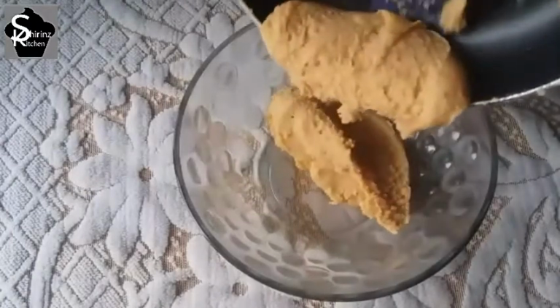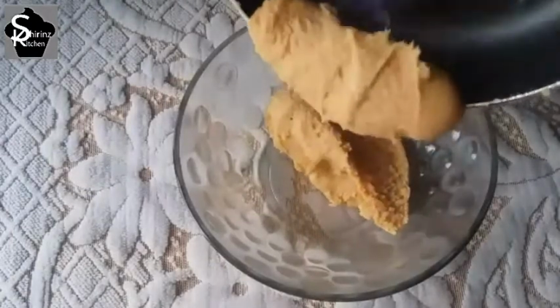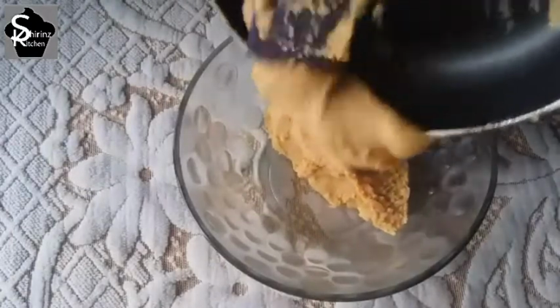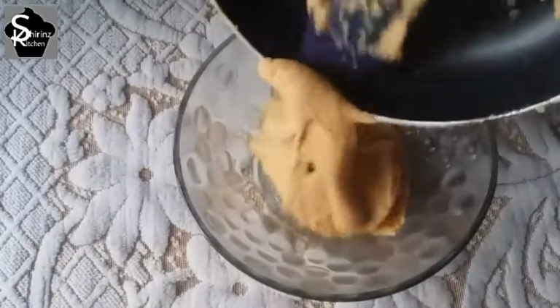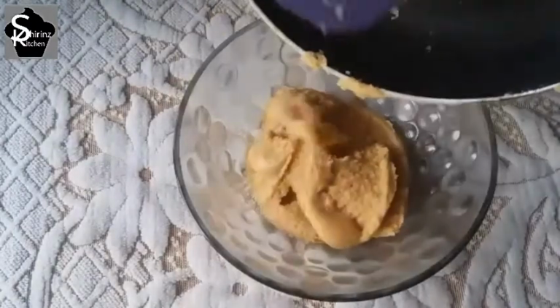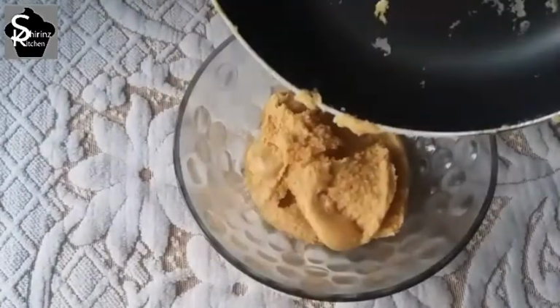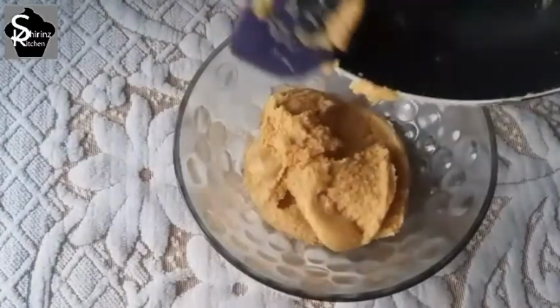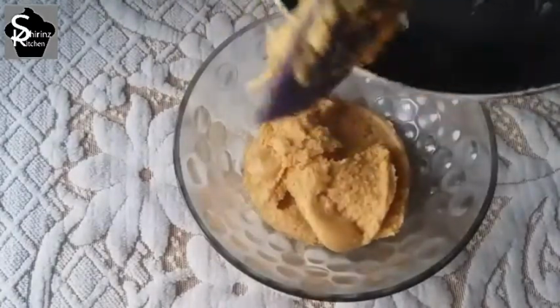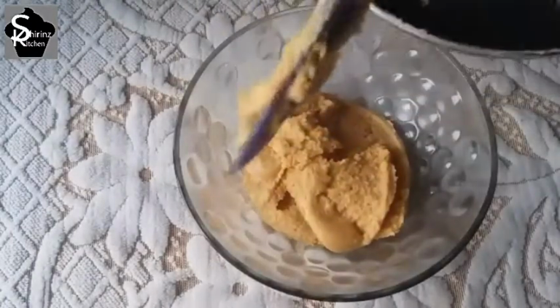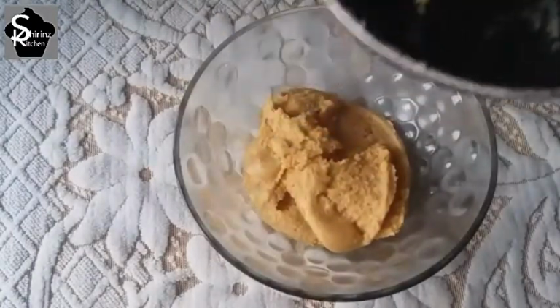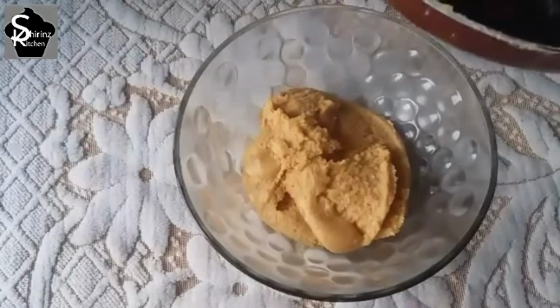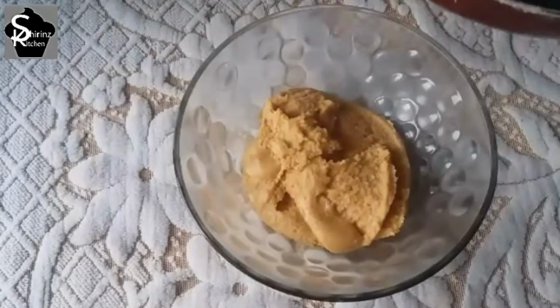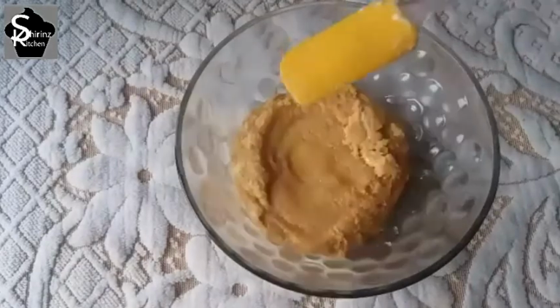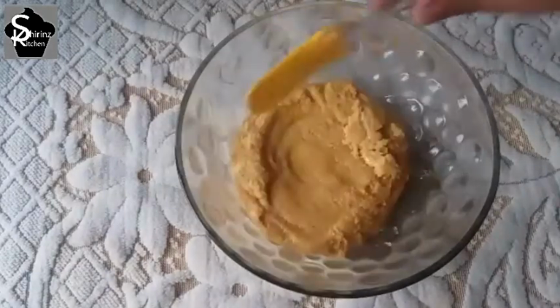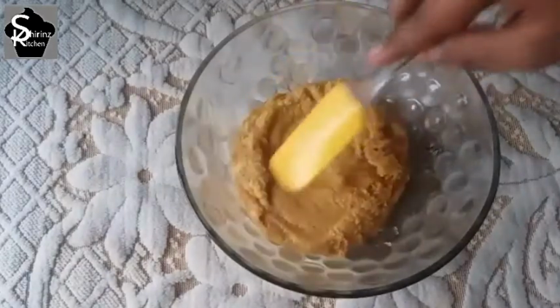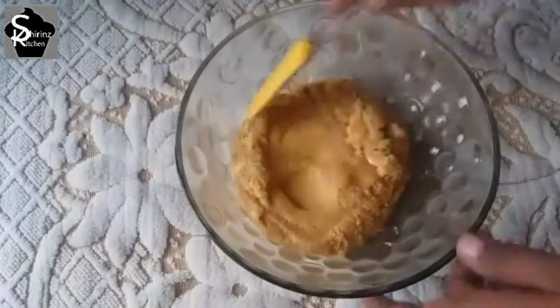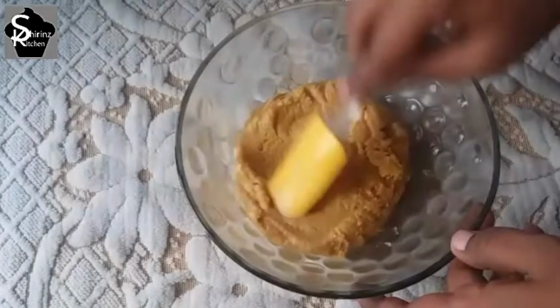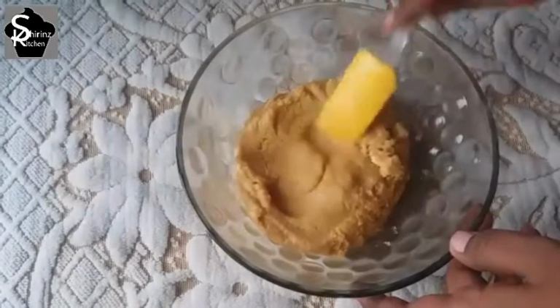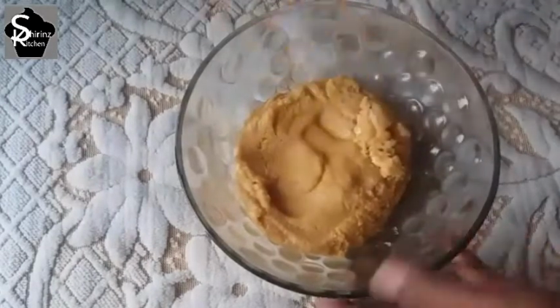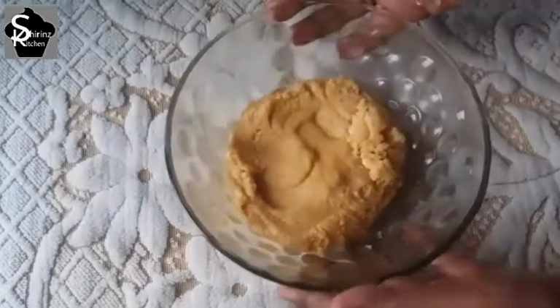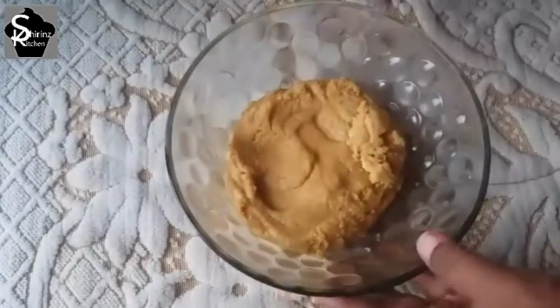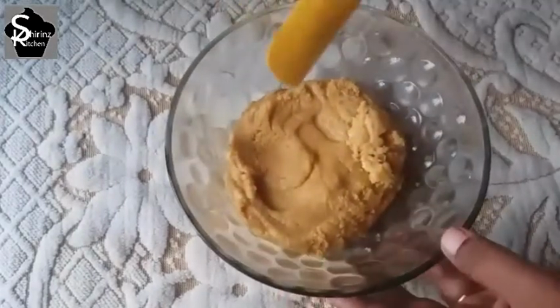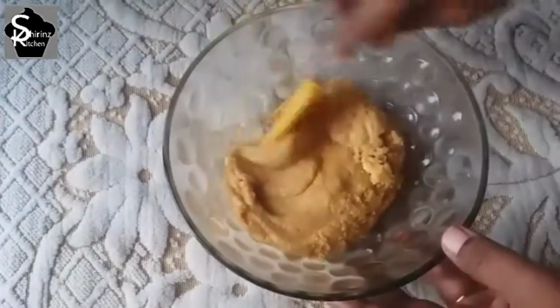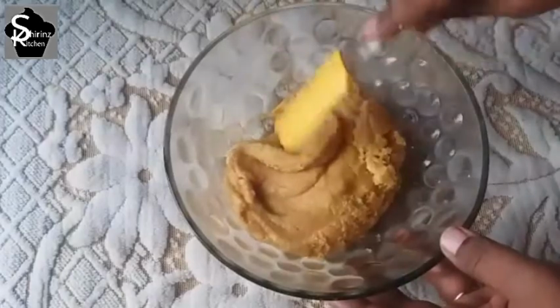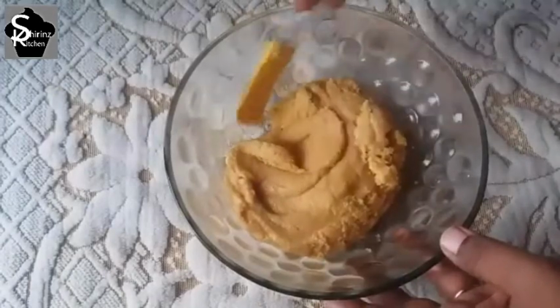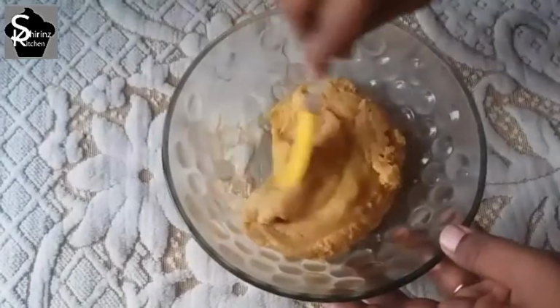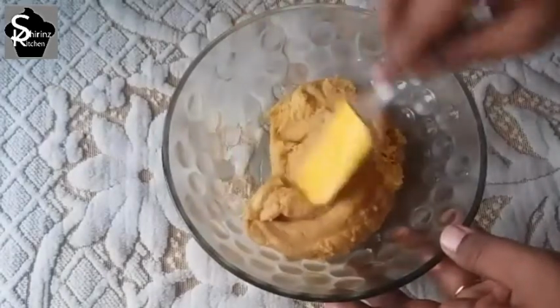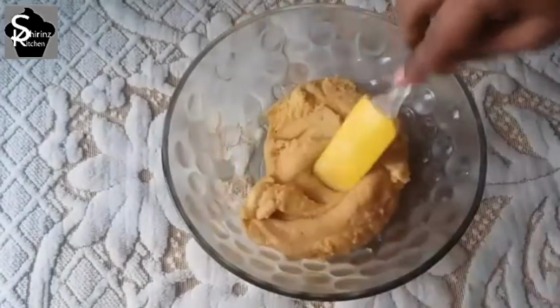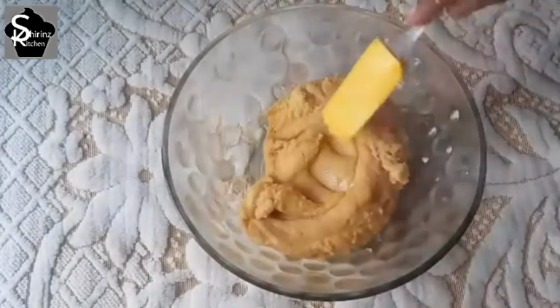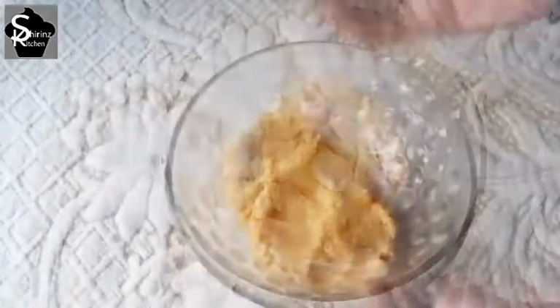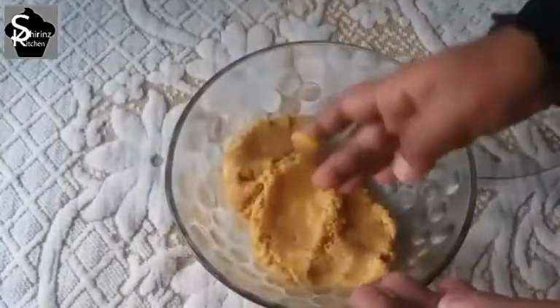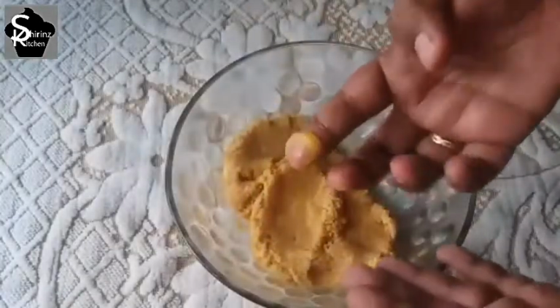You can turn off the pan. Now we can transfer the mixture into a greased pan. In the bowl, we can spread it a little bit. Let it cool for about 10 minutes.